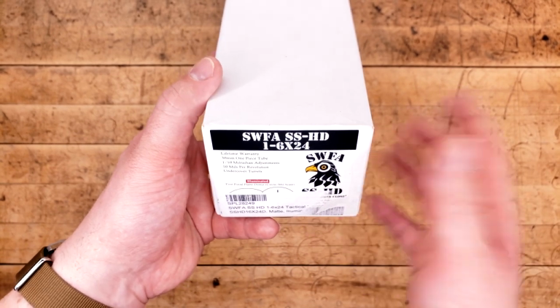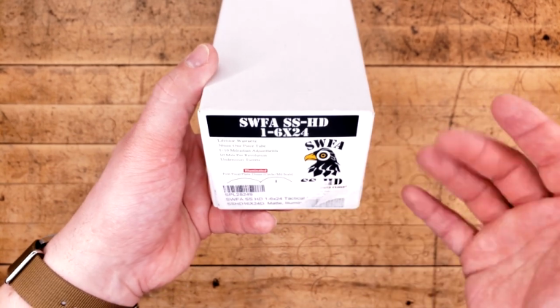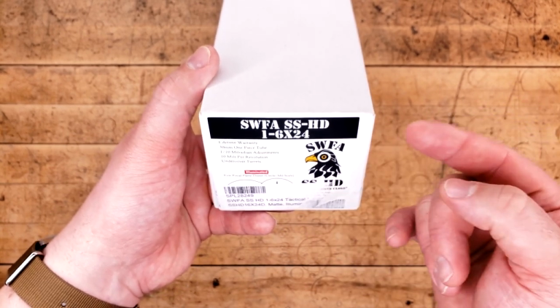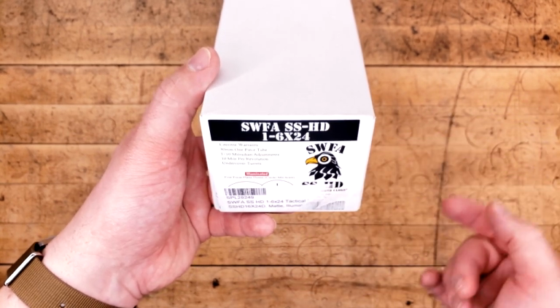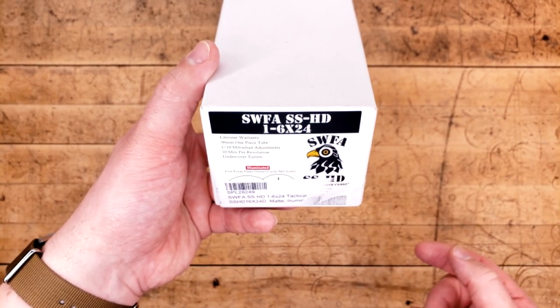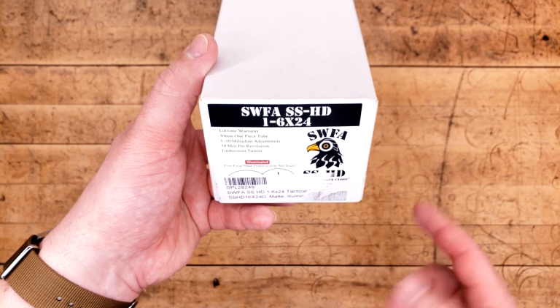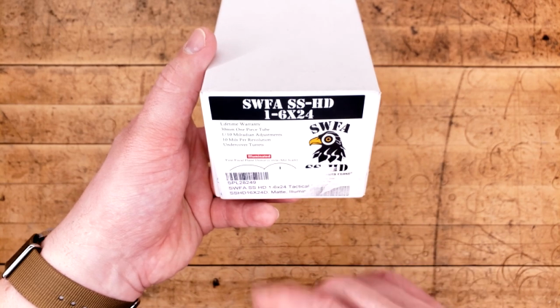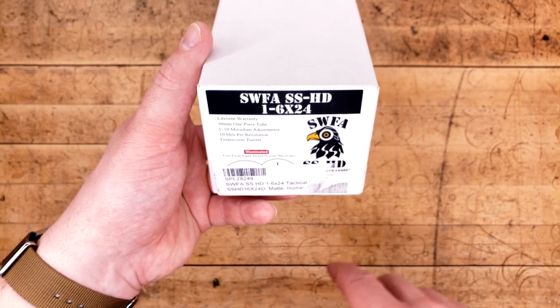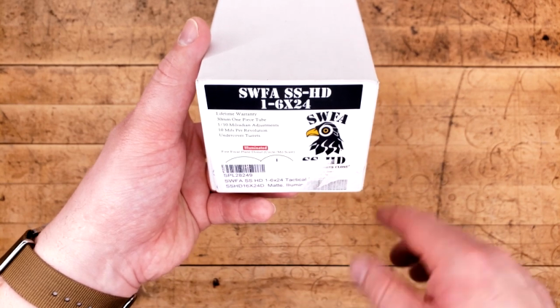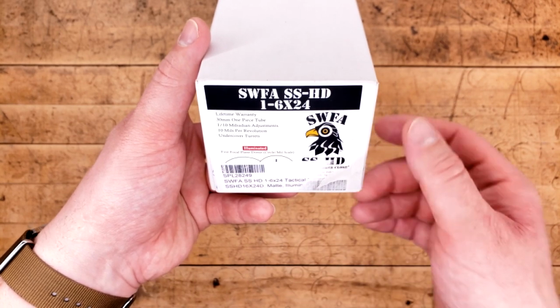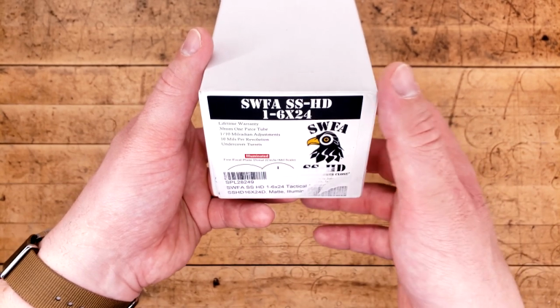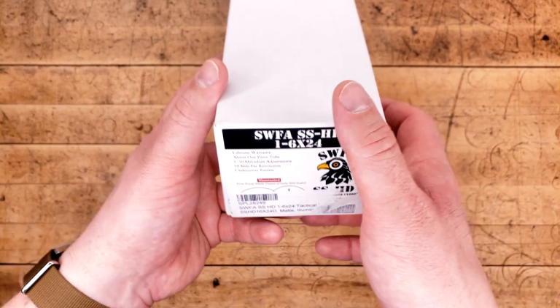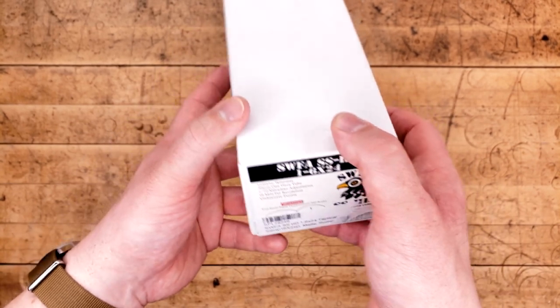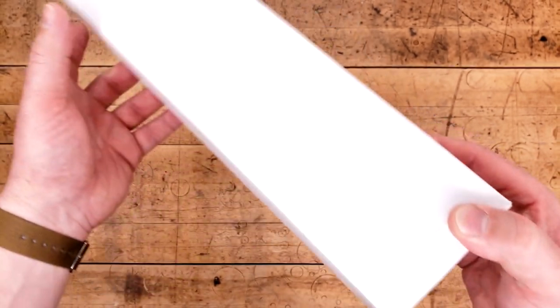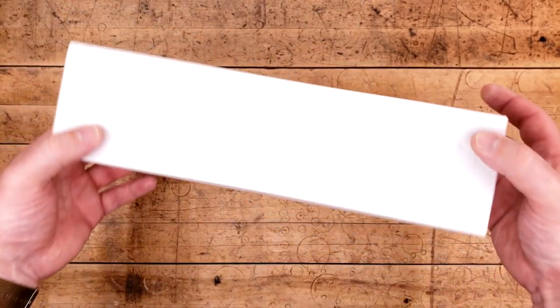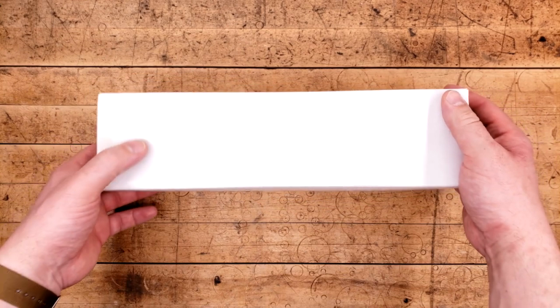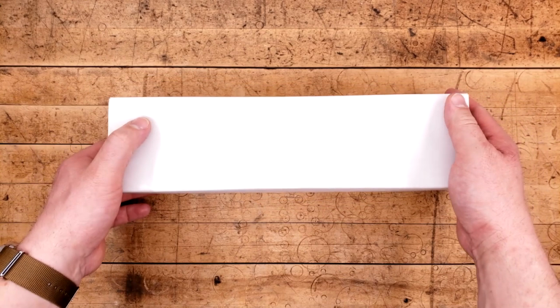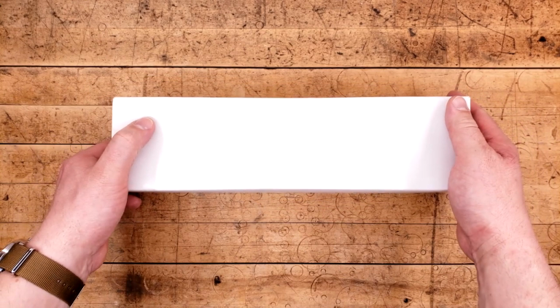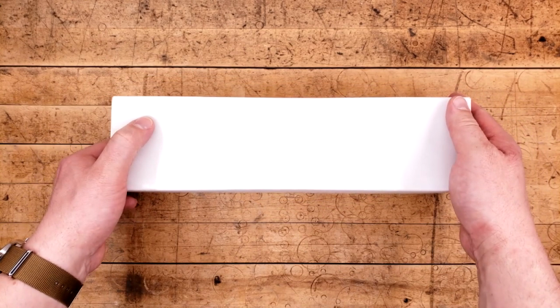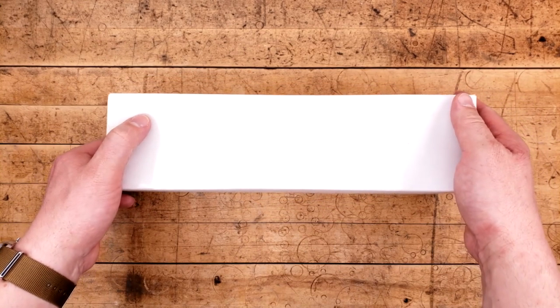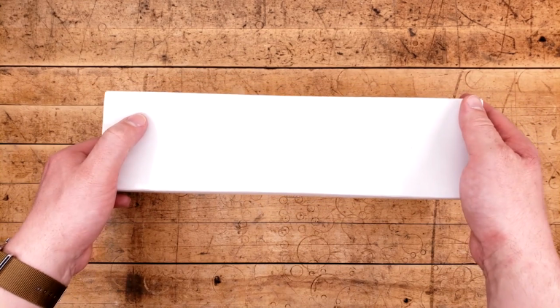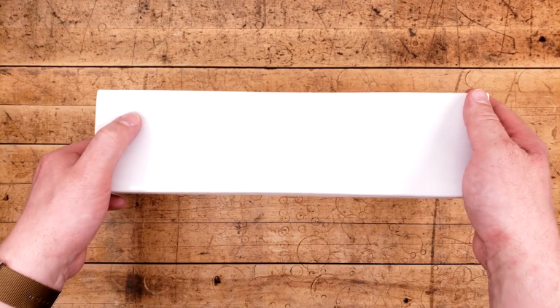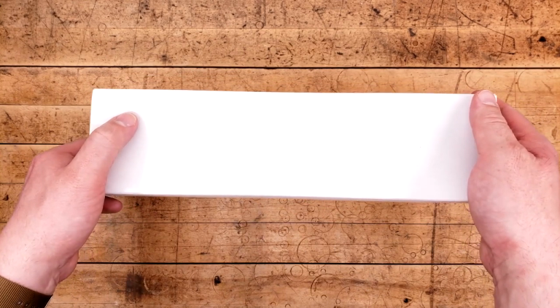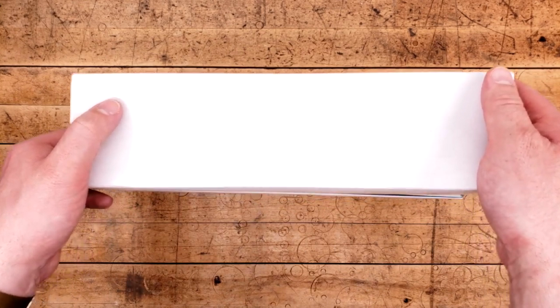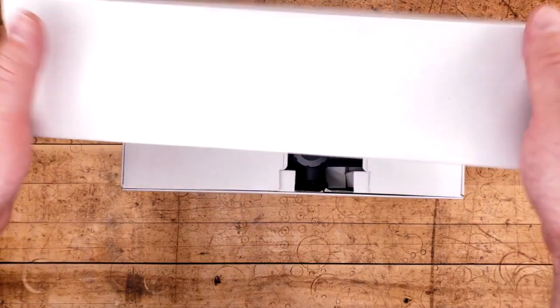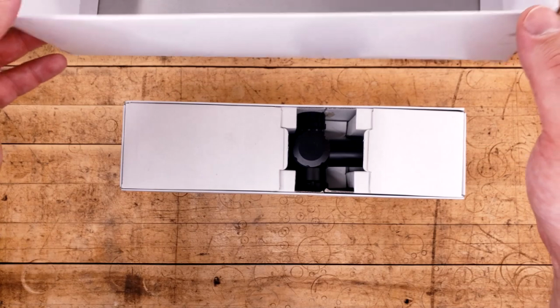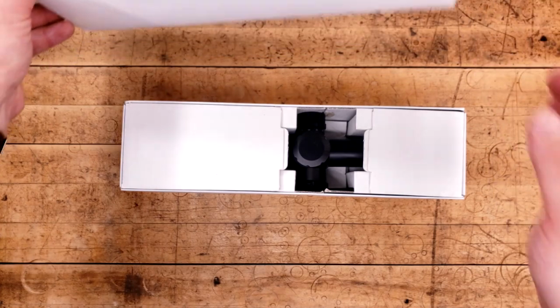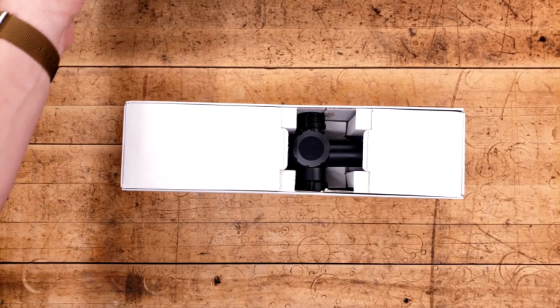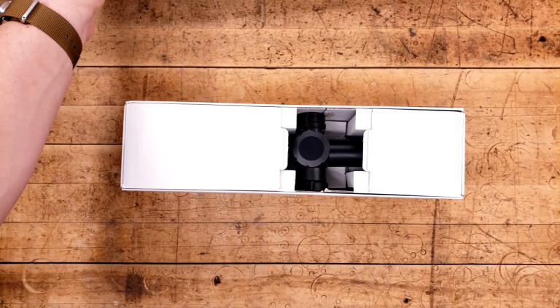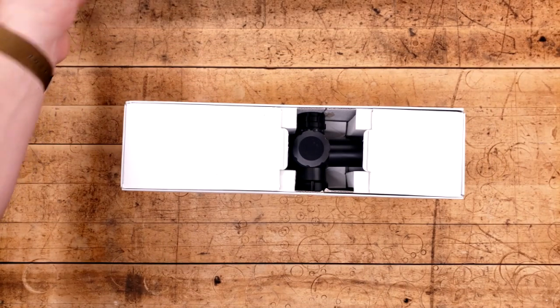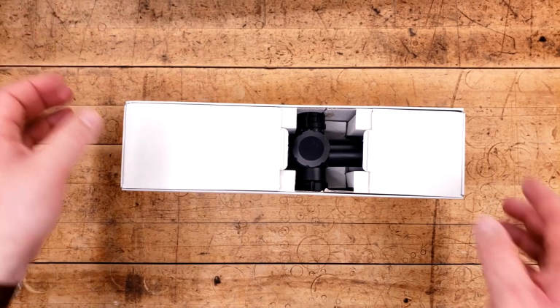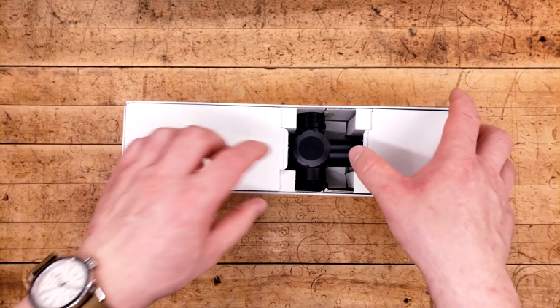And not only that, but it's their 1-6 HD. This one is in first focal plane, illuminated, and basically comes with everything you might expect. This comes courtesy of Patreon provider Andrew, so Andrew, thank you very much for sending this in for review.